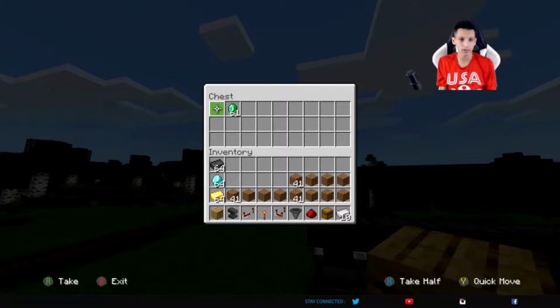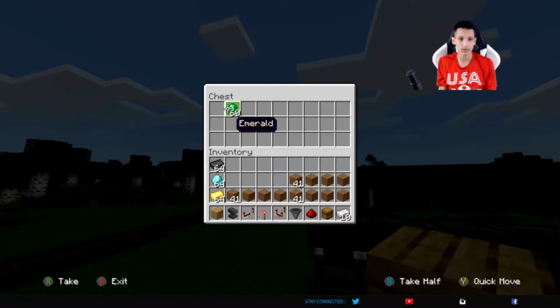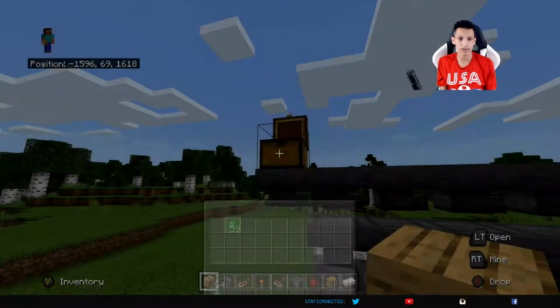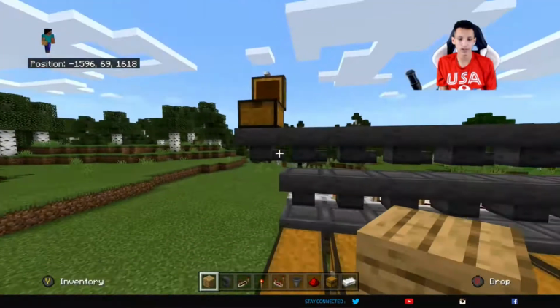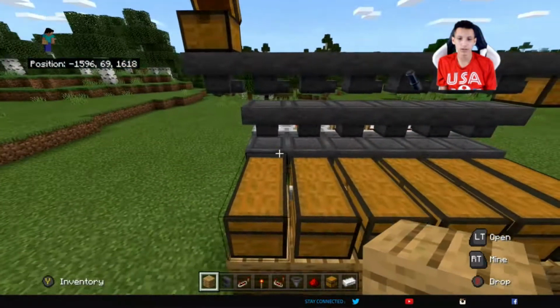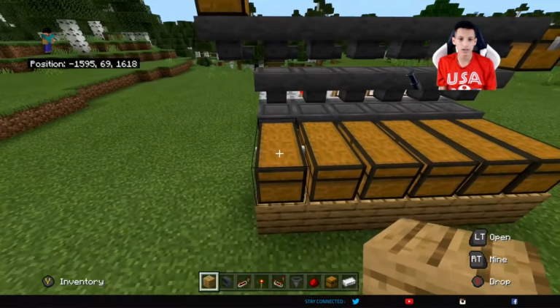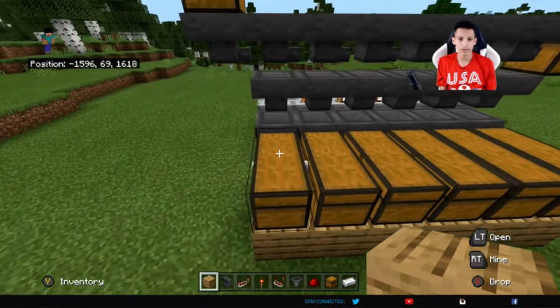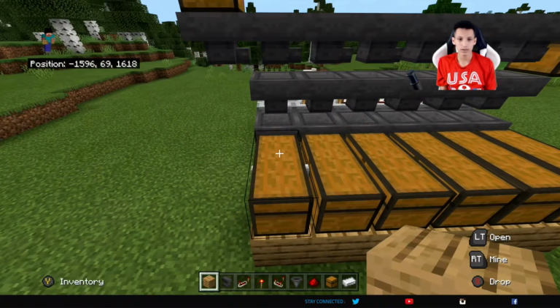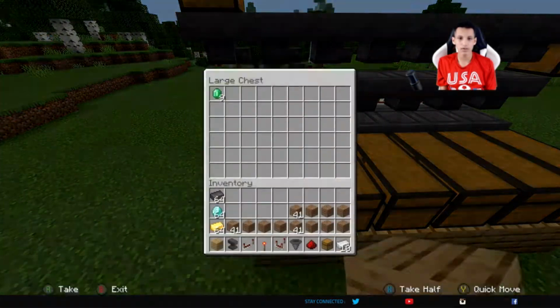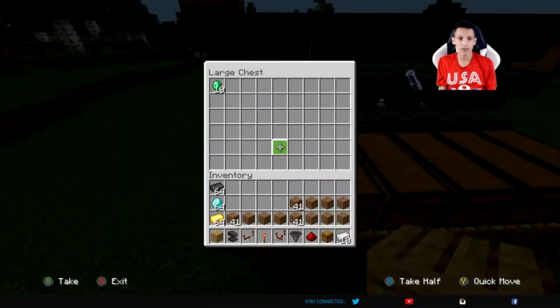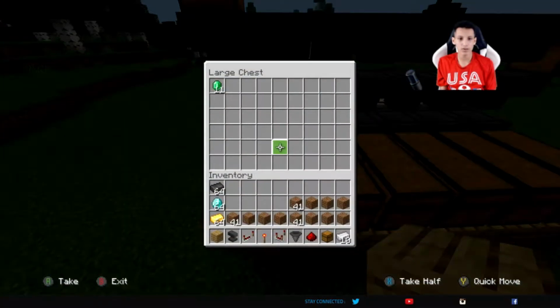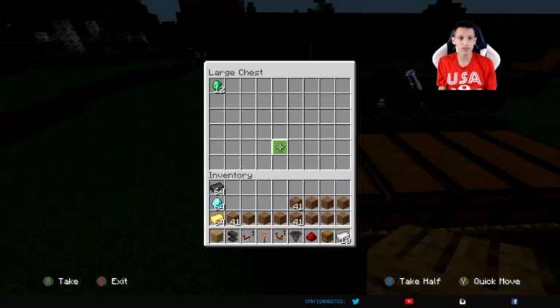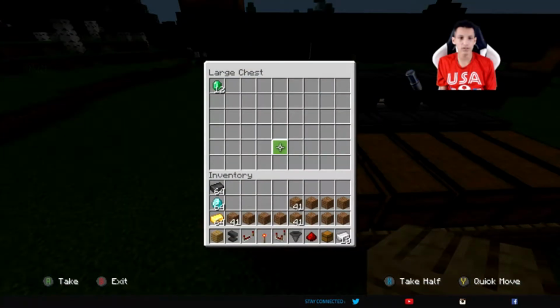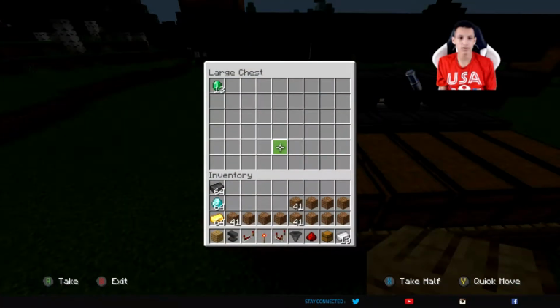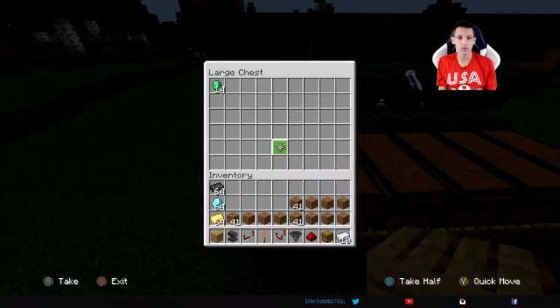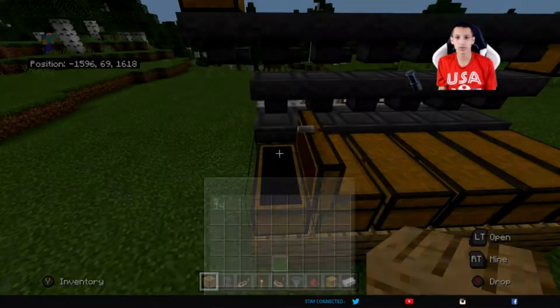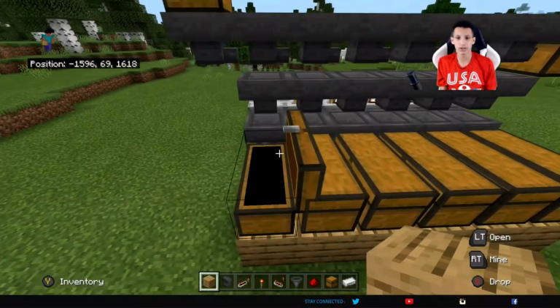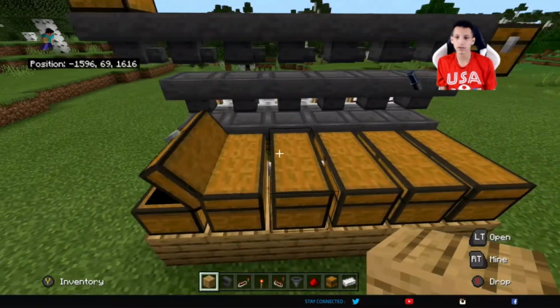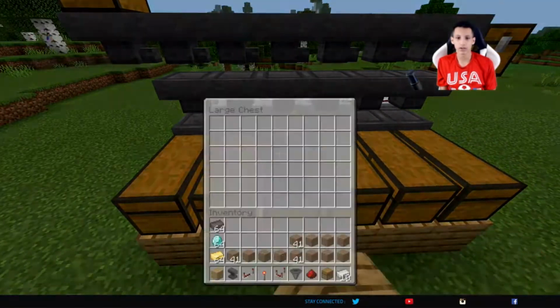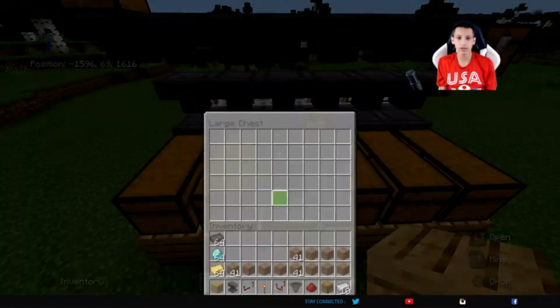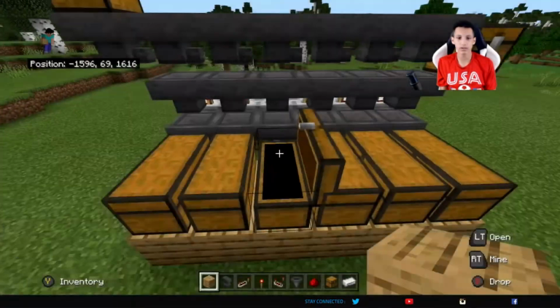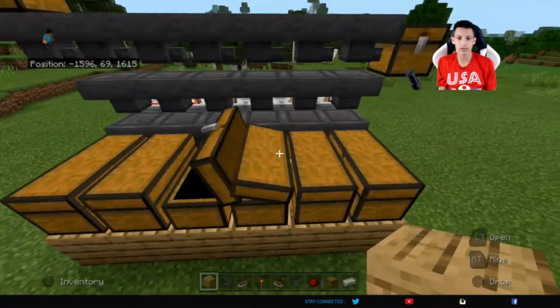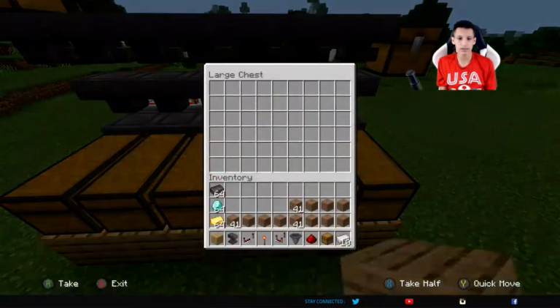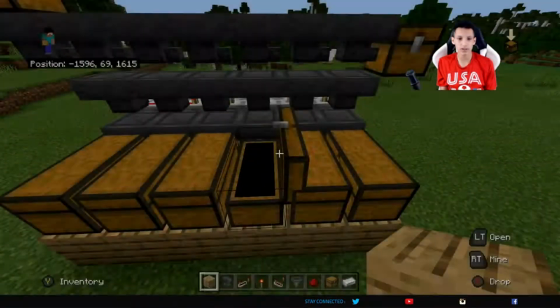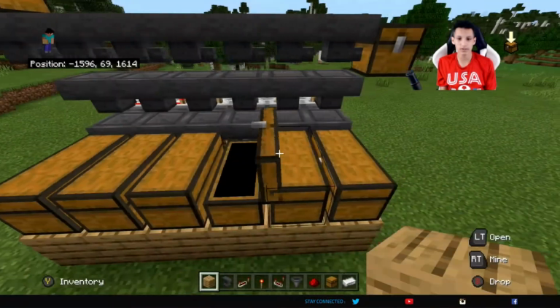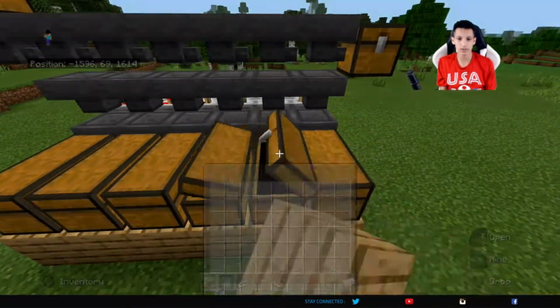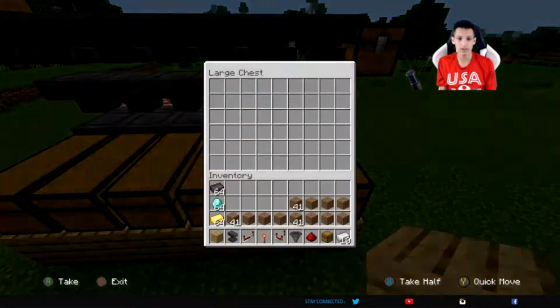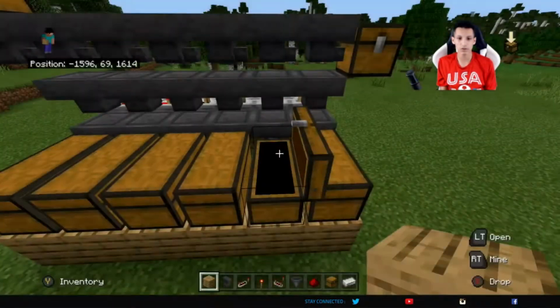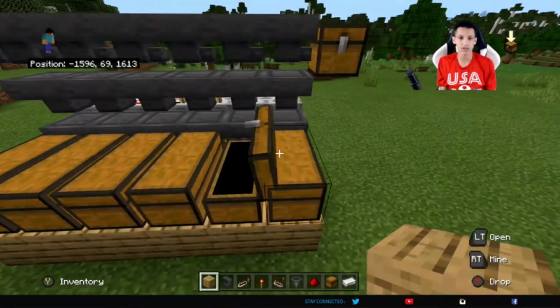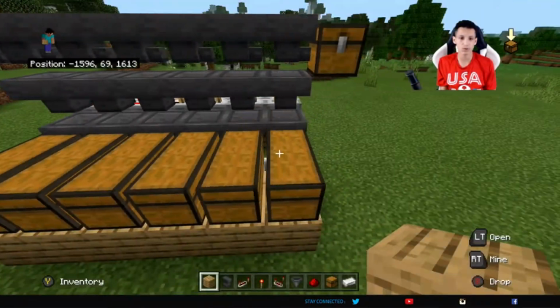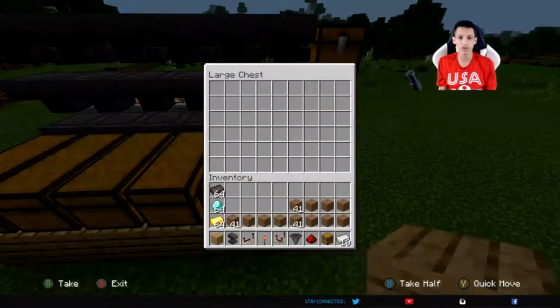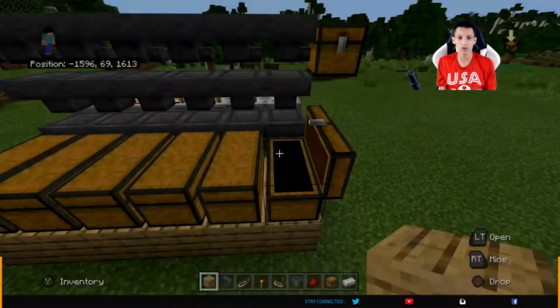I'll just take the rest of that out. And now, as I open this chest, you can see all the emerald is going in here. Nothing else is in any of these chests right now, which means the item sorter is working.